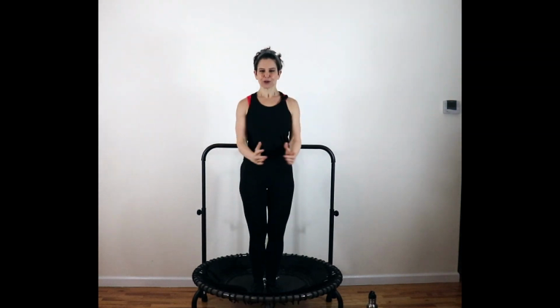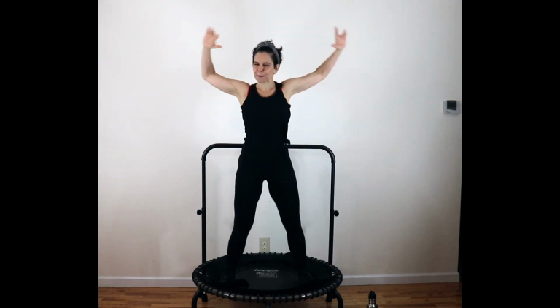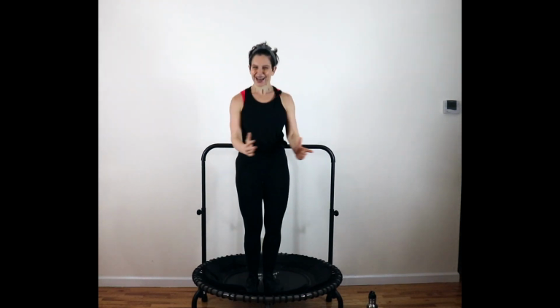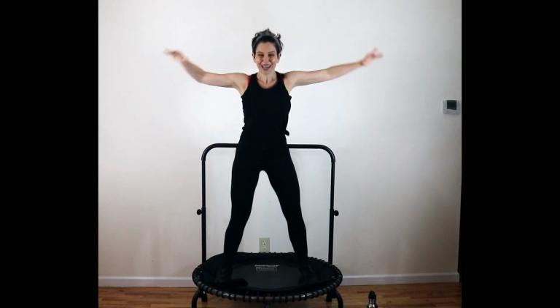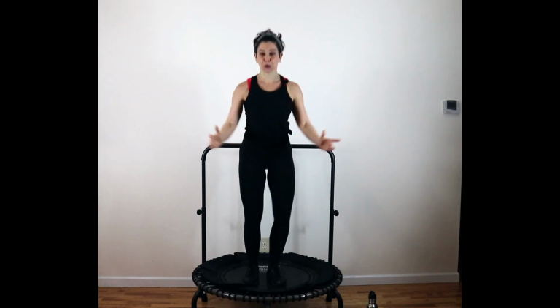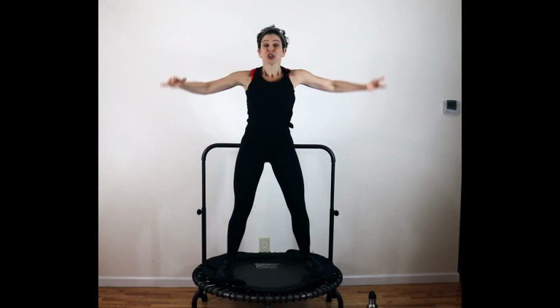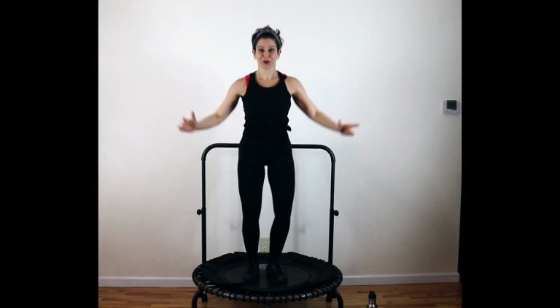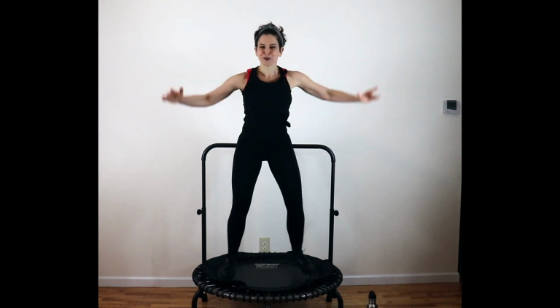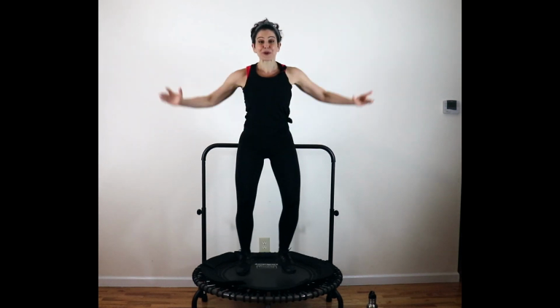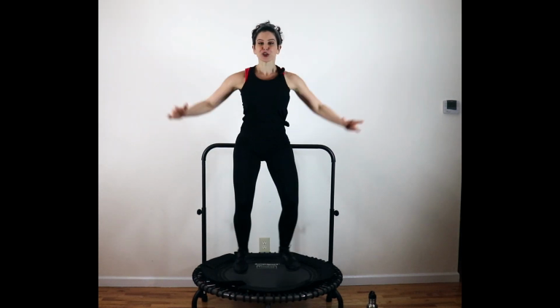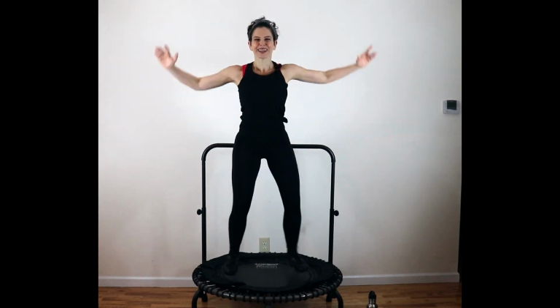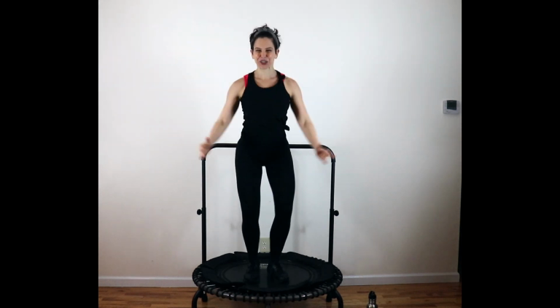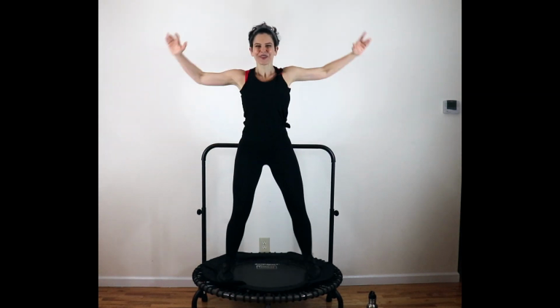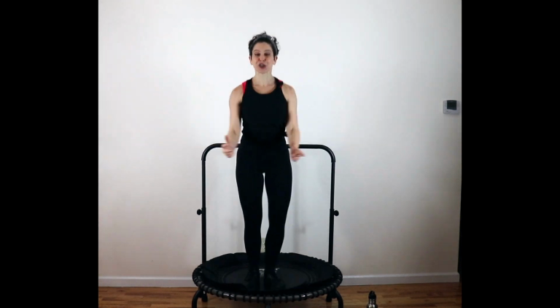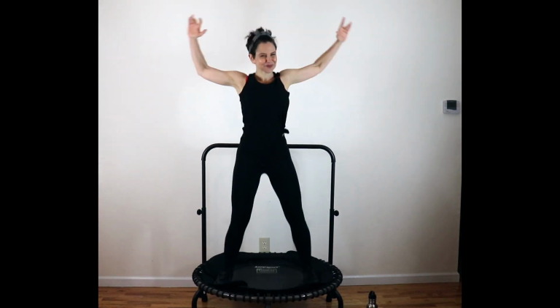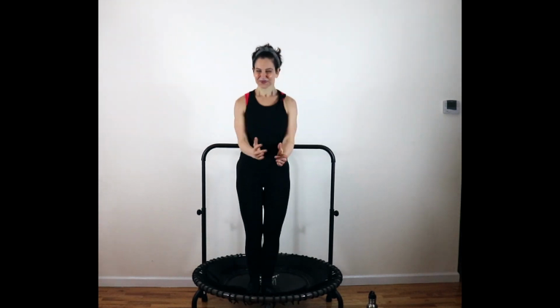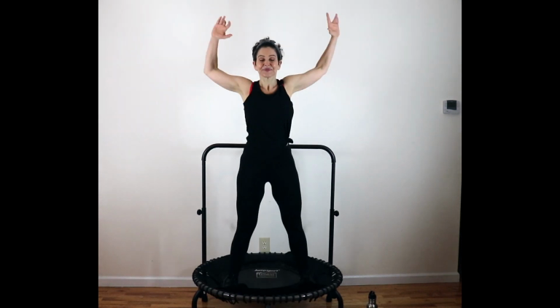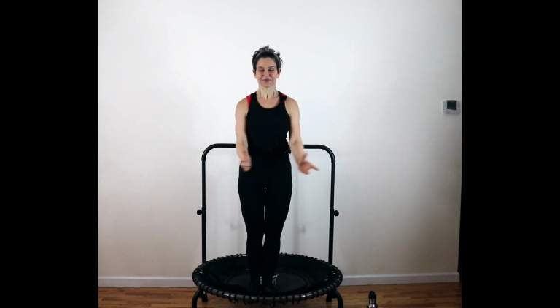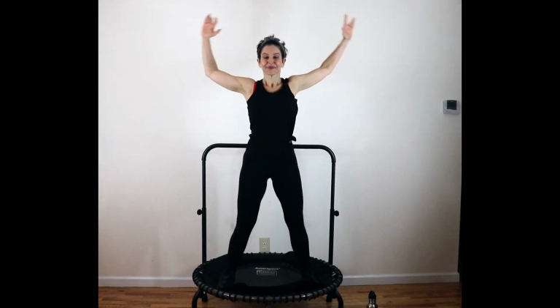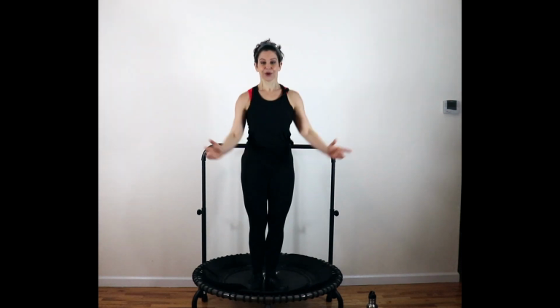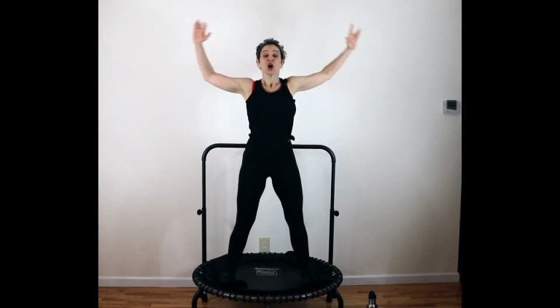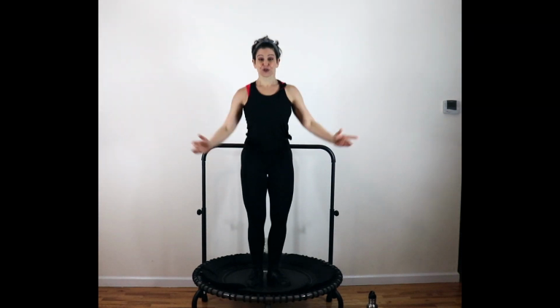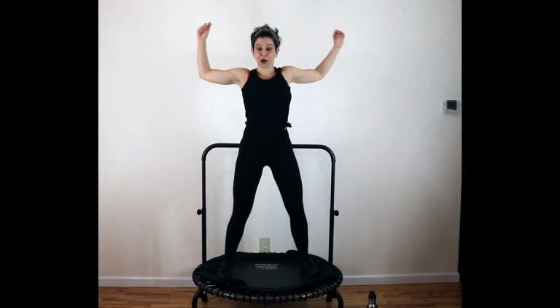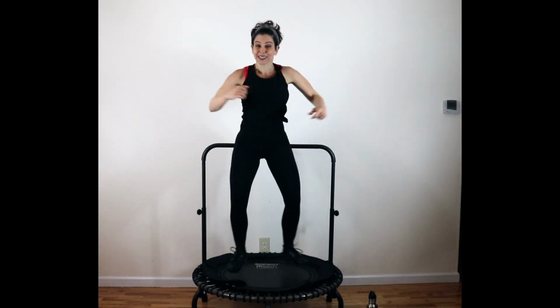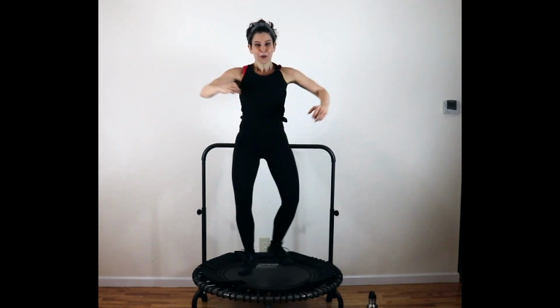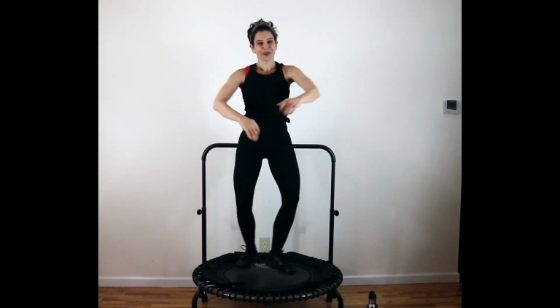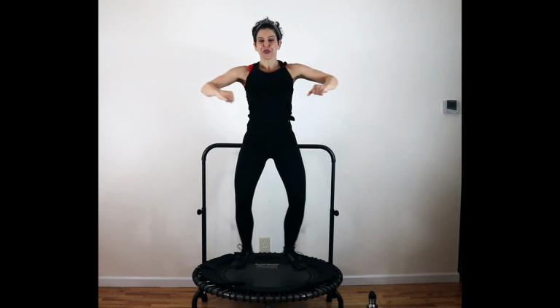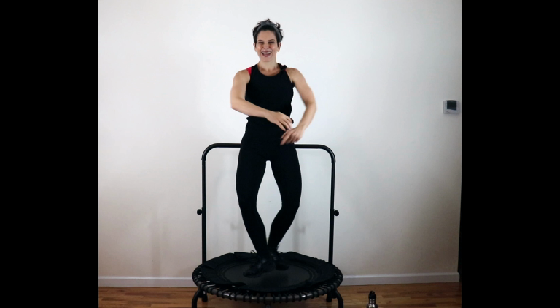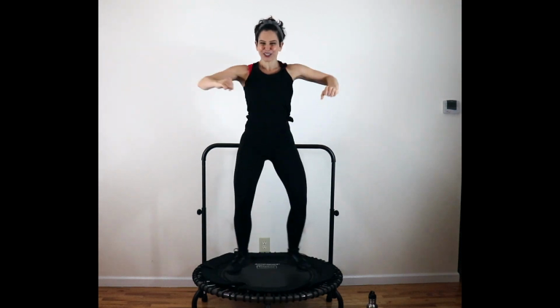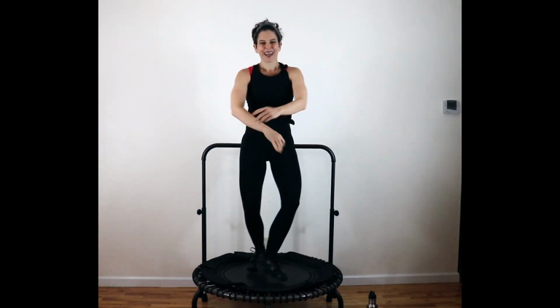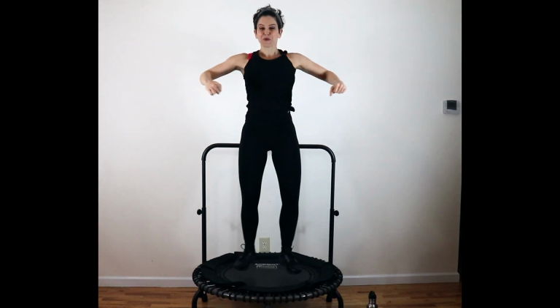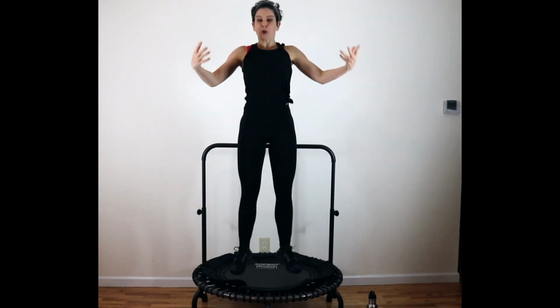Keep those knees bent — push it down. There's your breath reminder. Criss-cross jump. Cross it, pull. Three, two, and one. Woo!